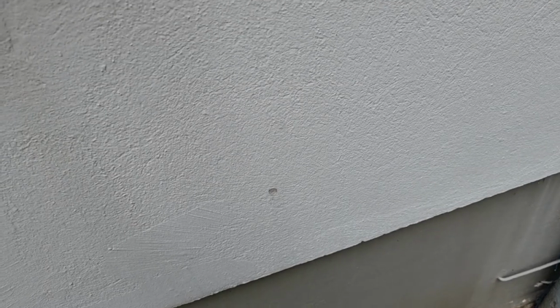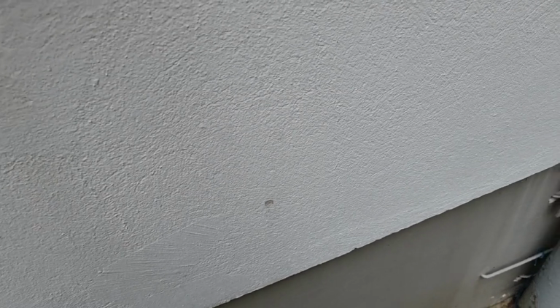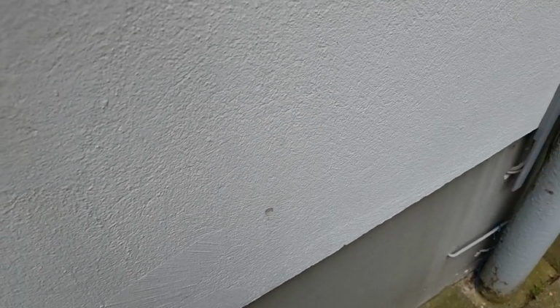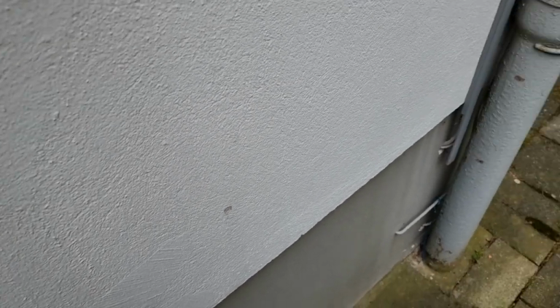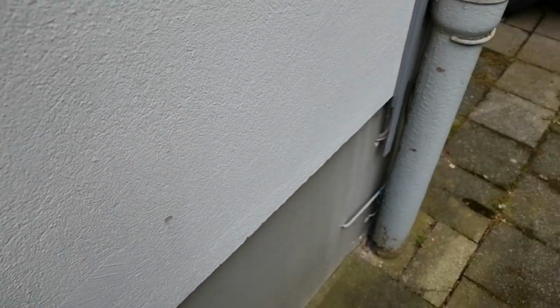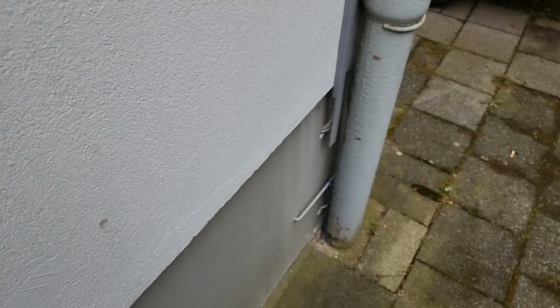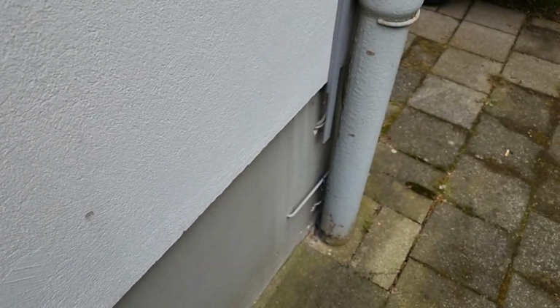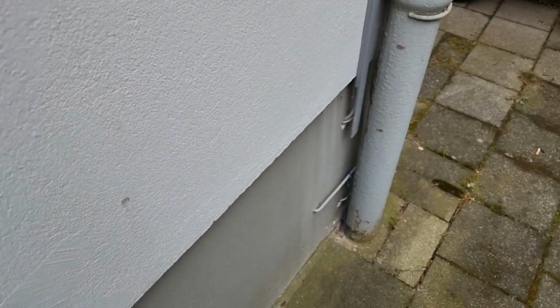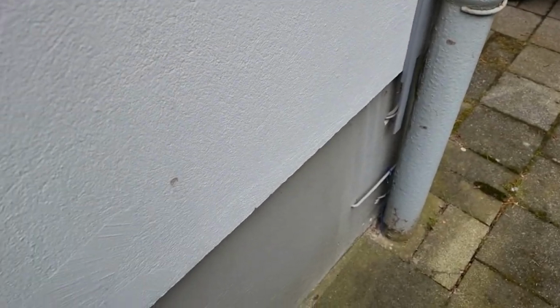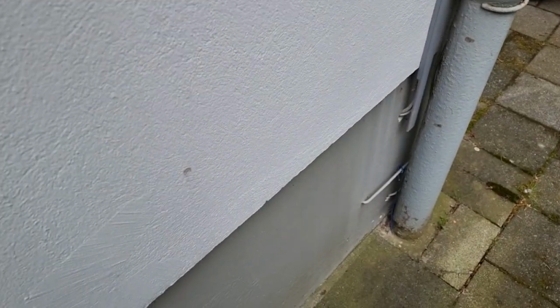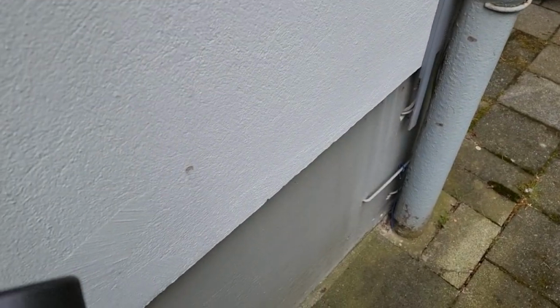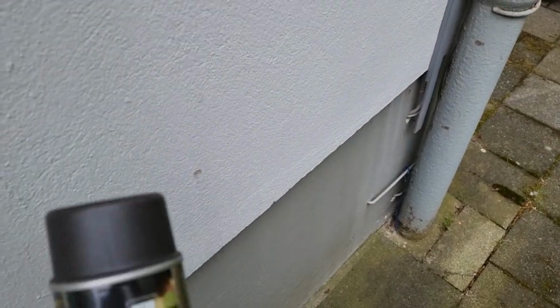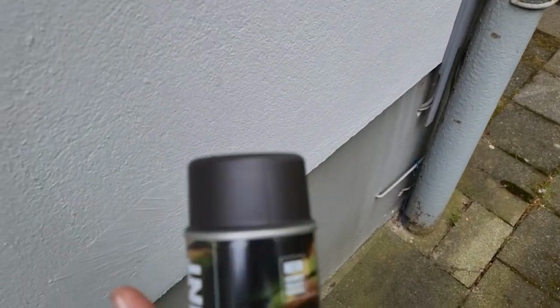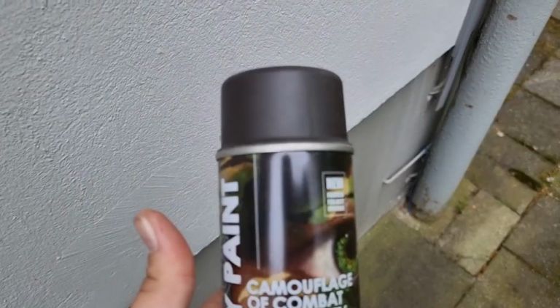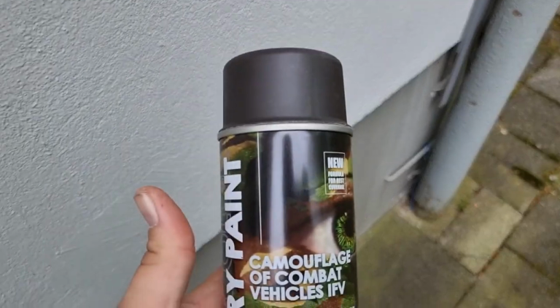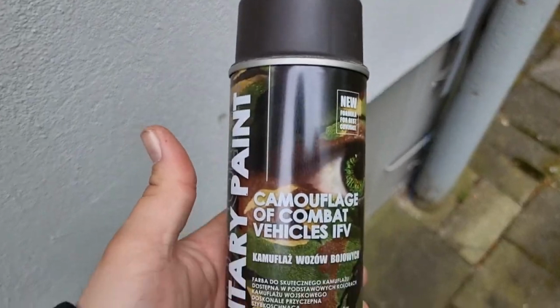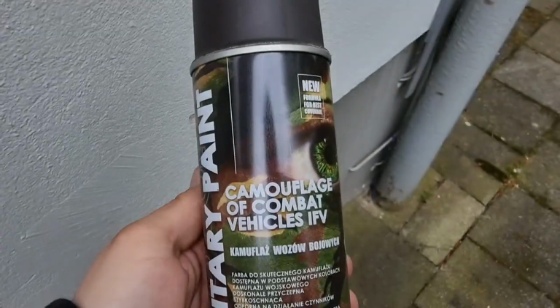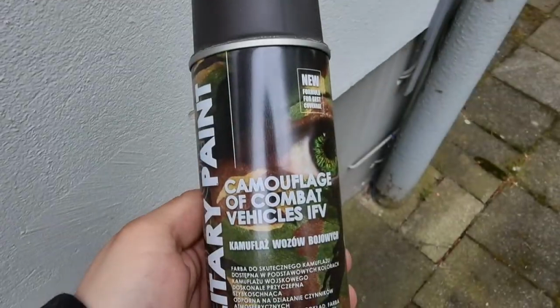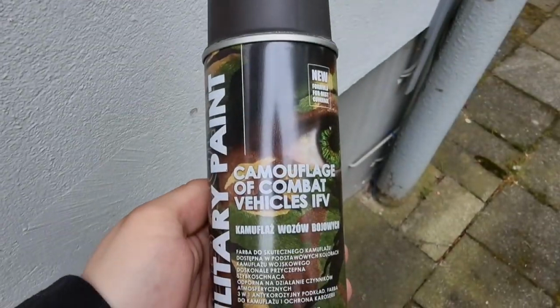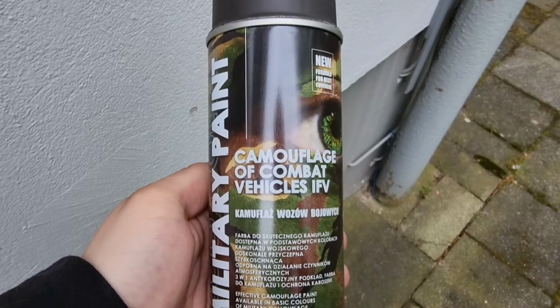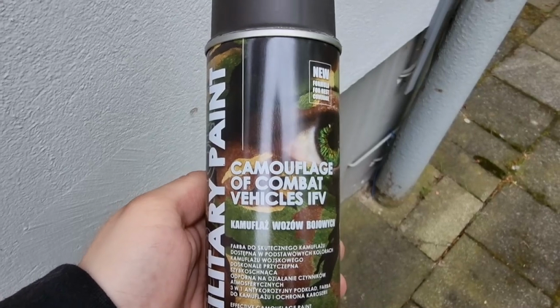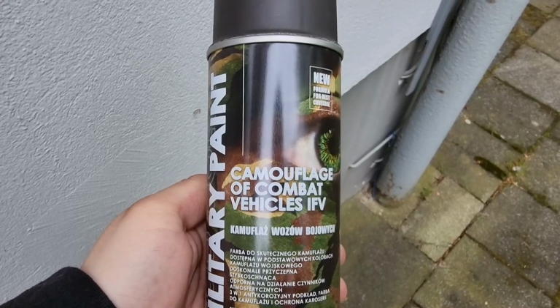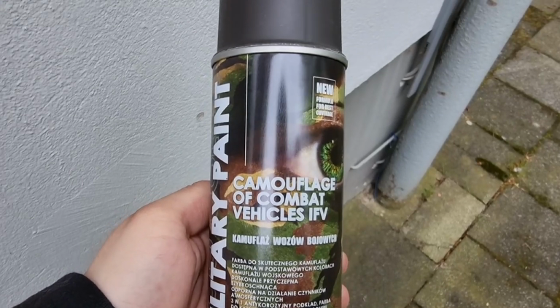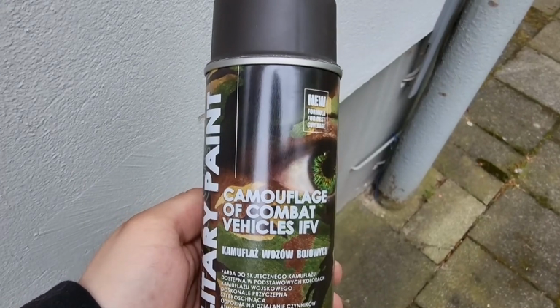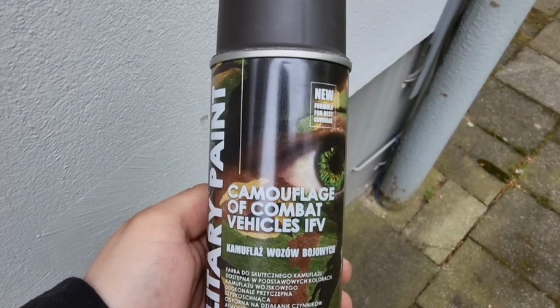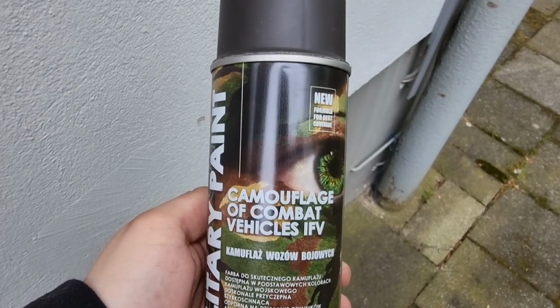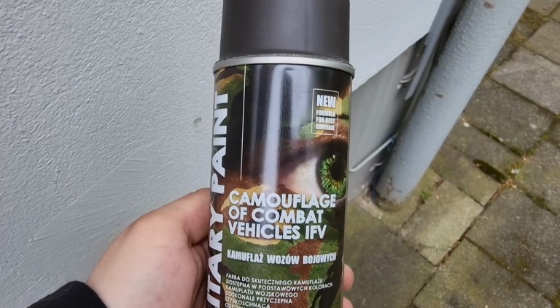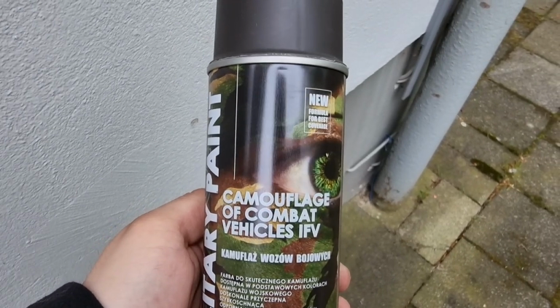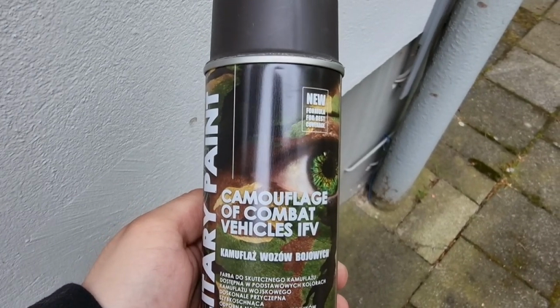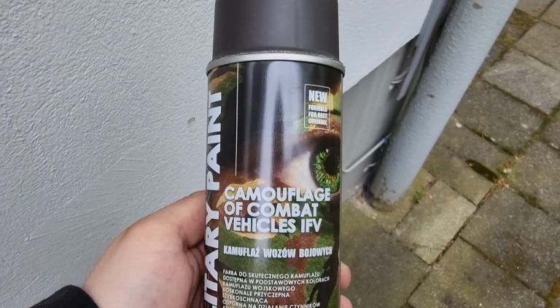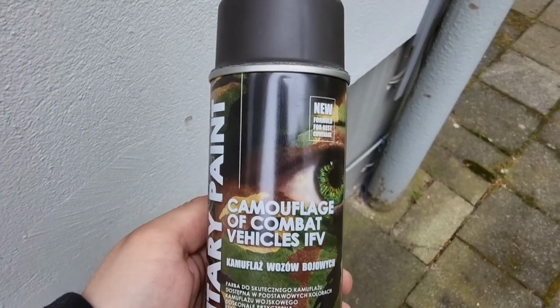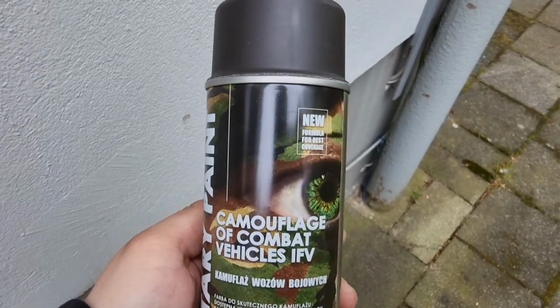Neue Runde, neues Glück. Jetzt endlich mit den richtigen Farben. Camouflage of Combat Vehicles.